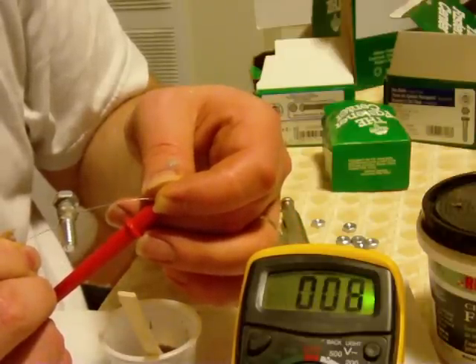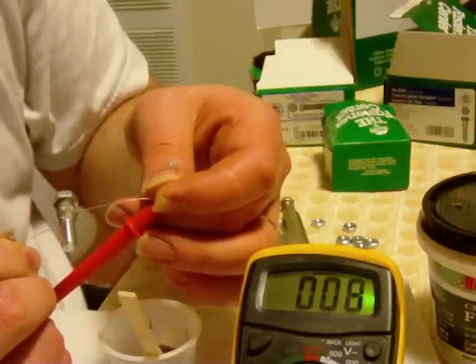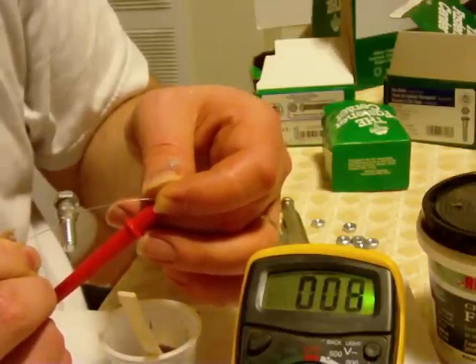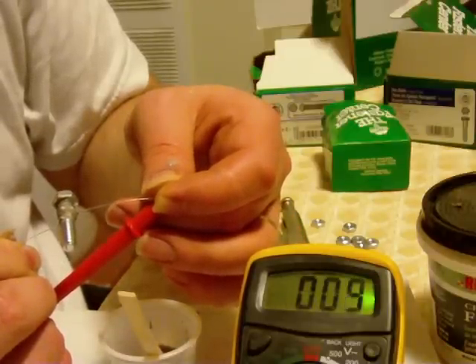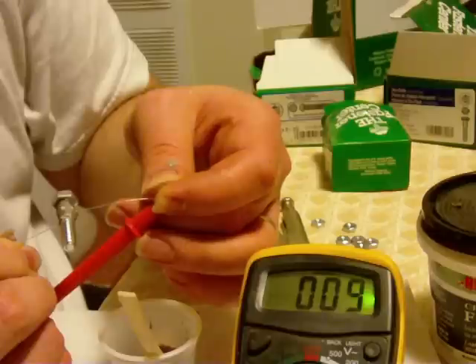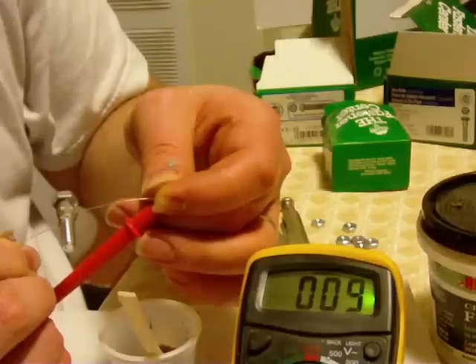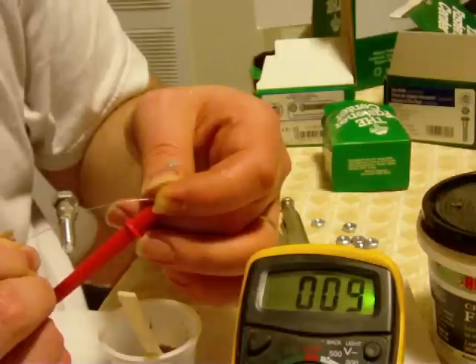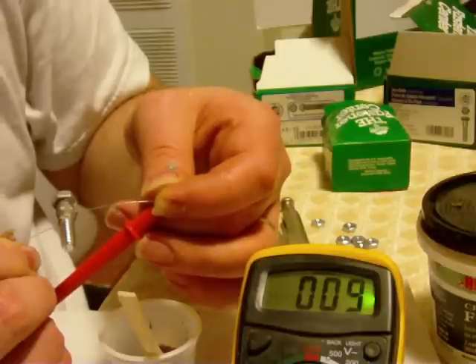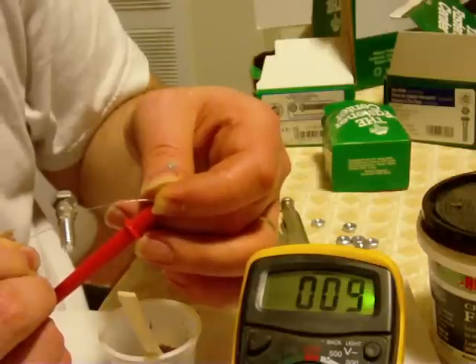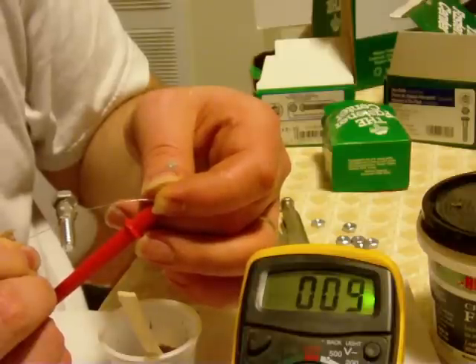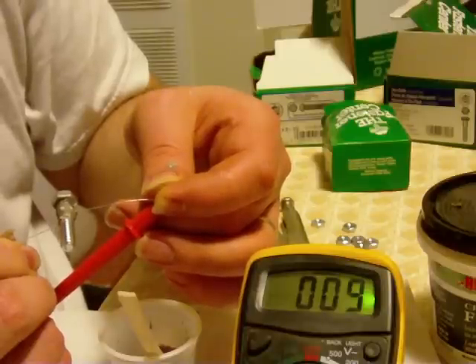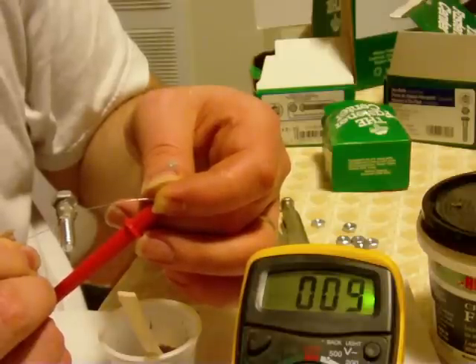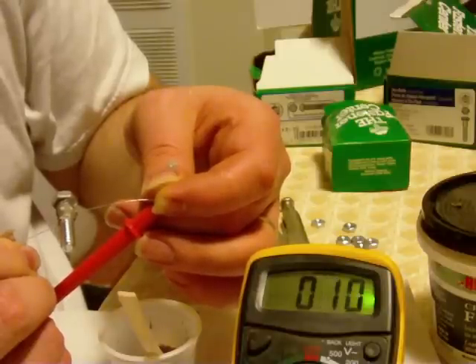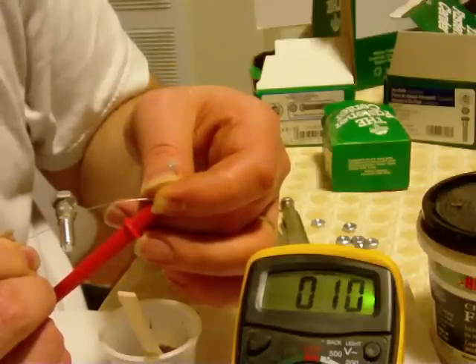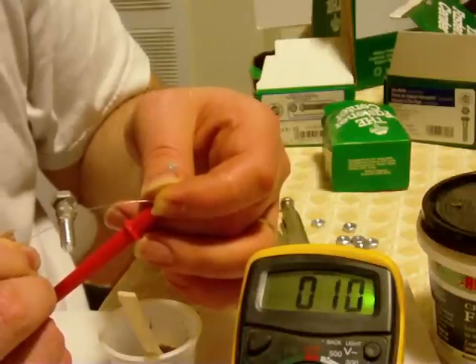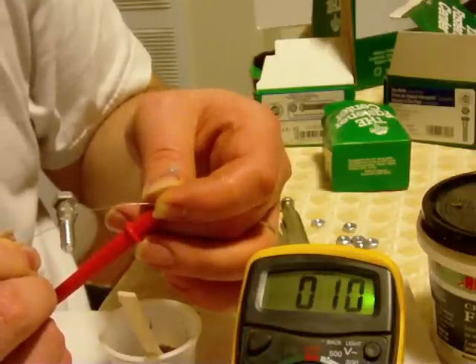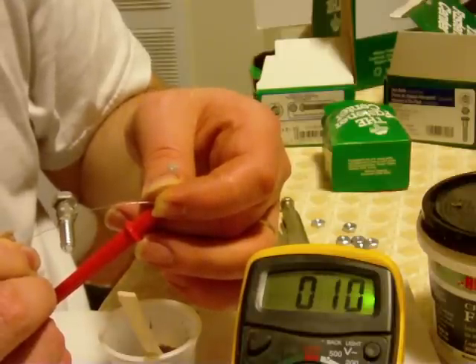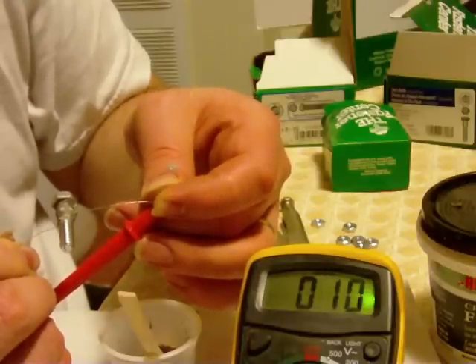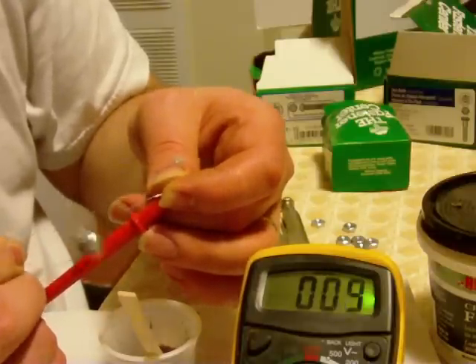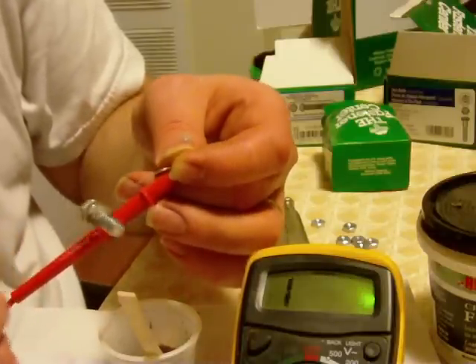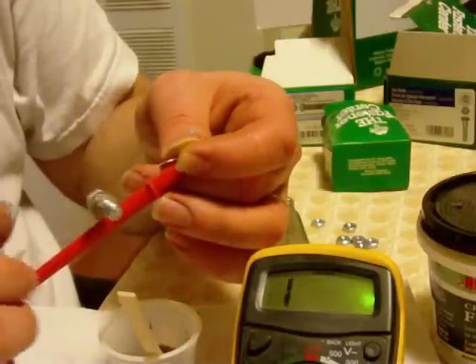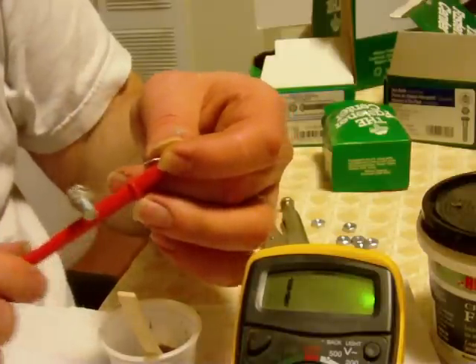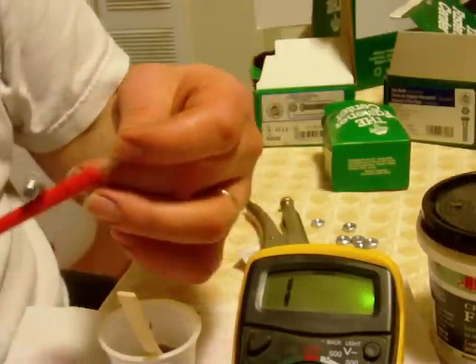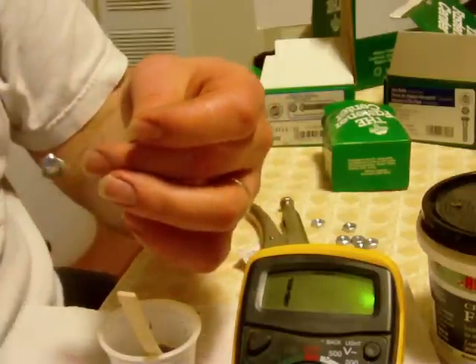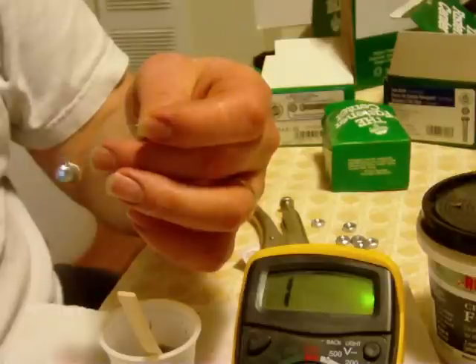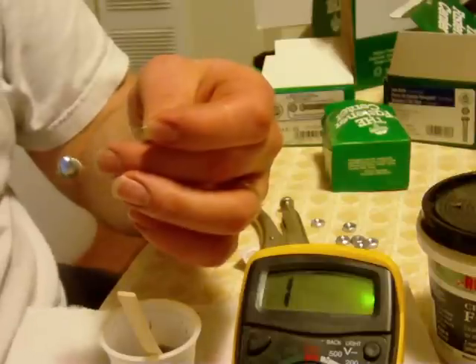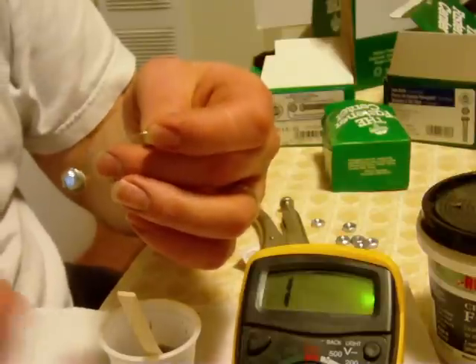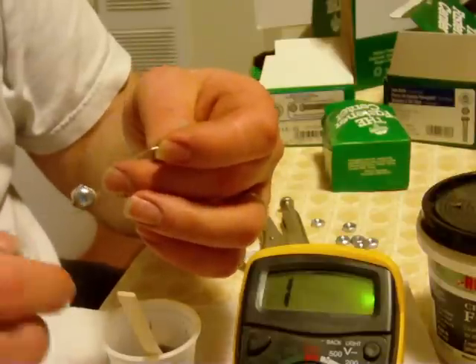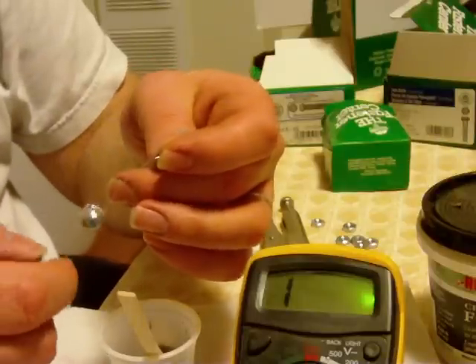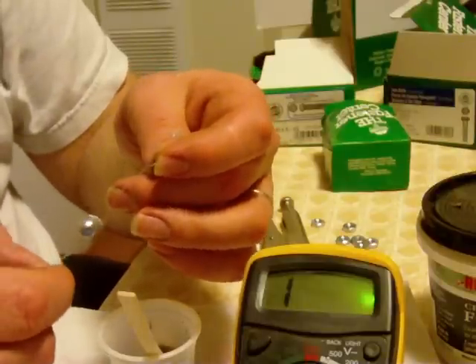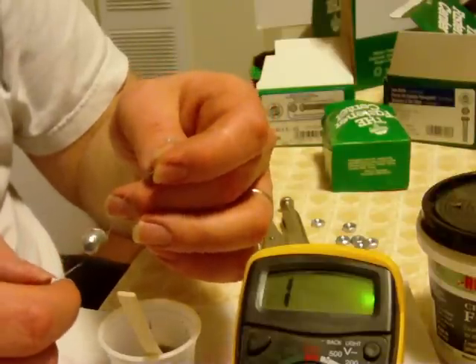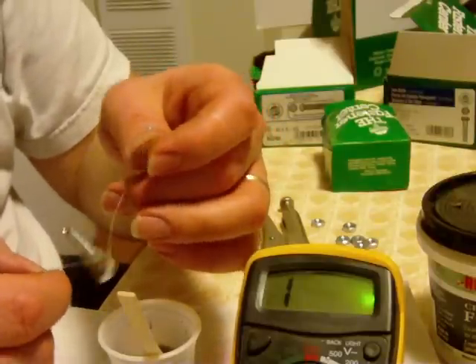About 7 to 8, 7 to 8 to 9 ohms. It would probably be better if I had a clean connection on the end.